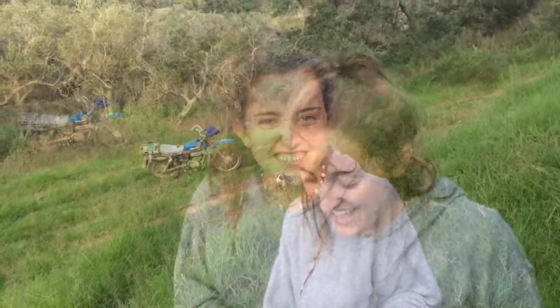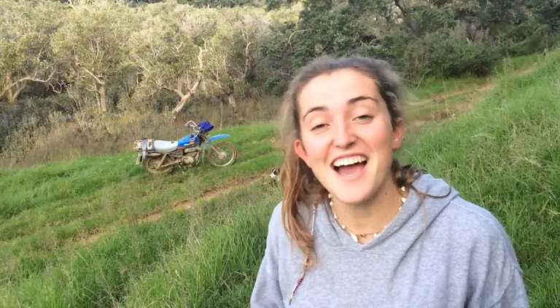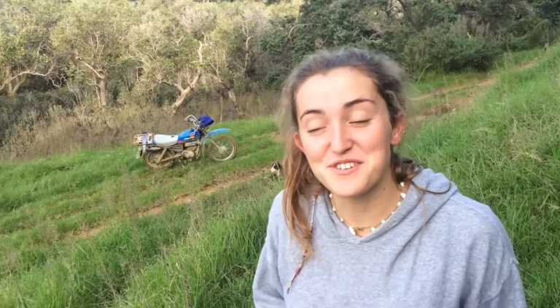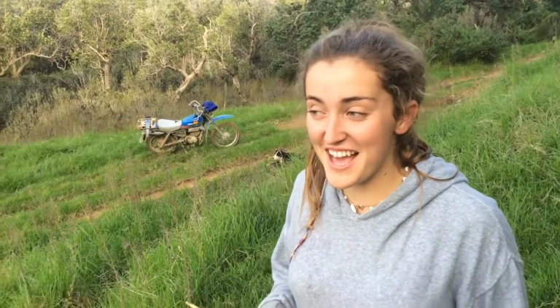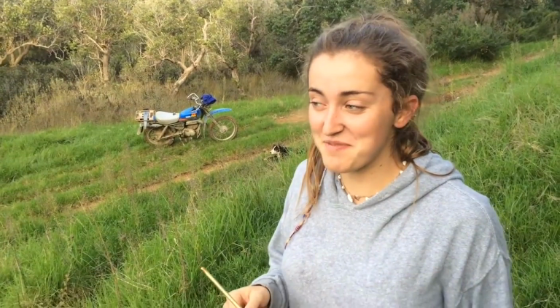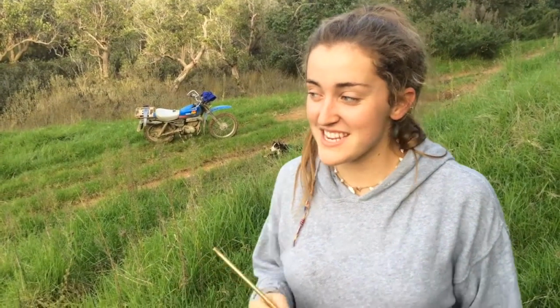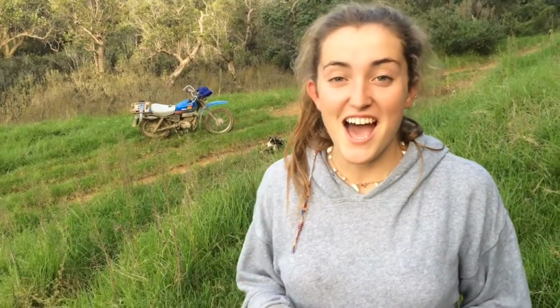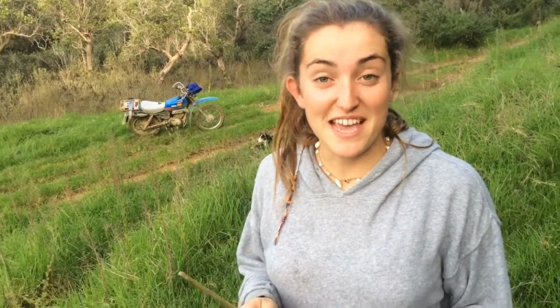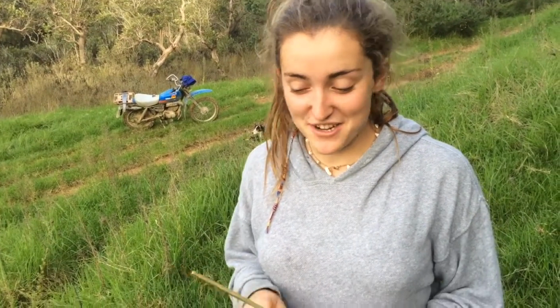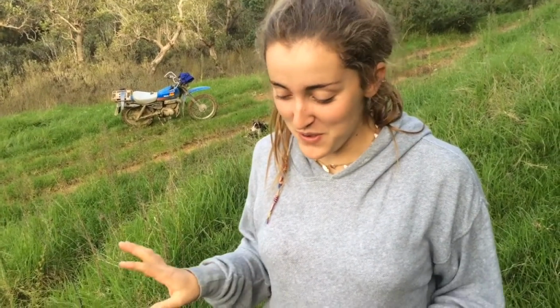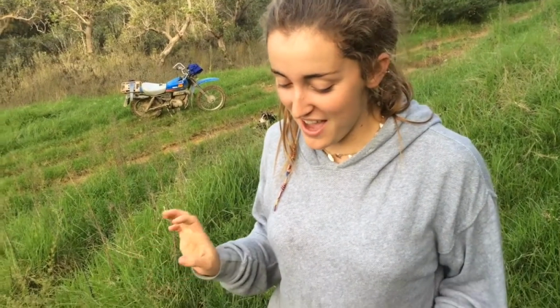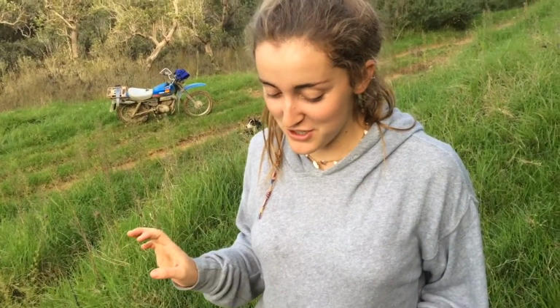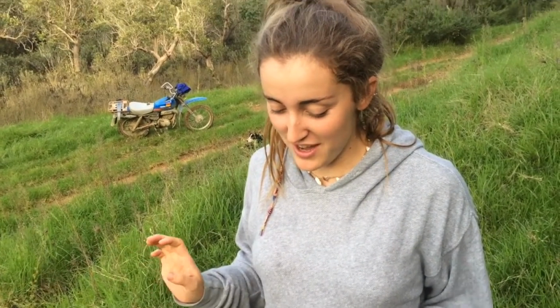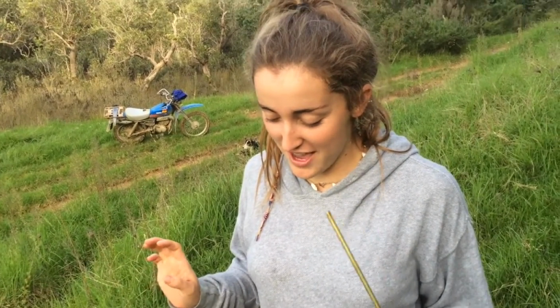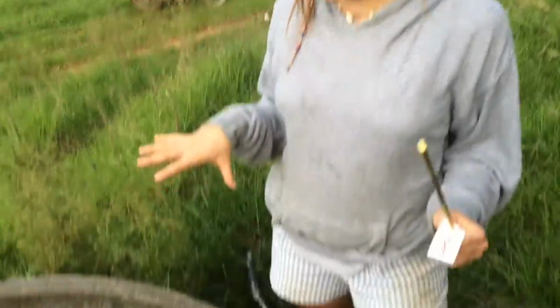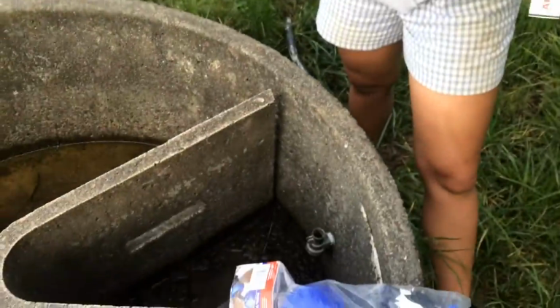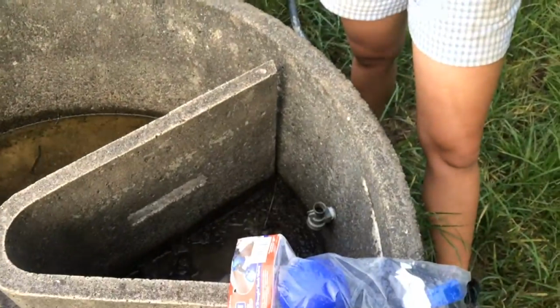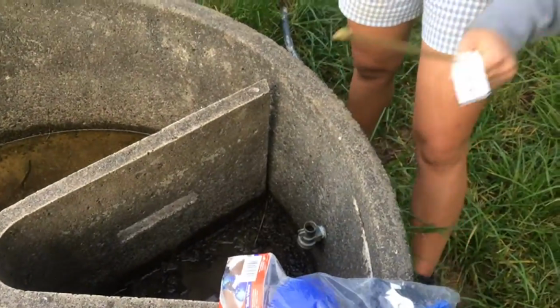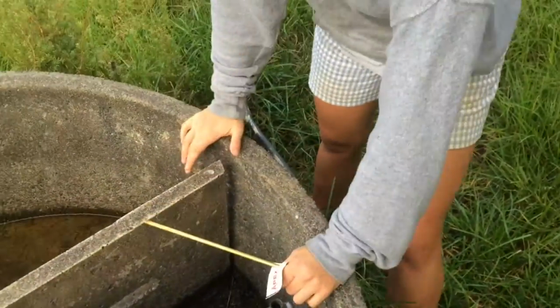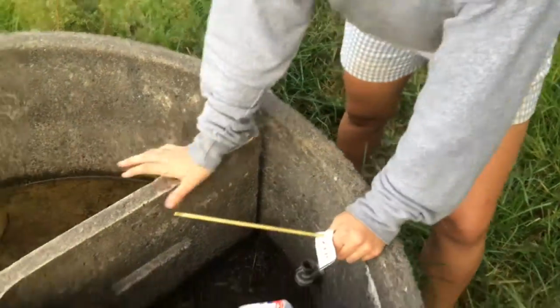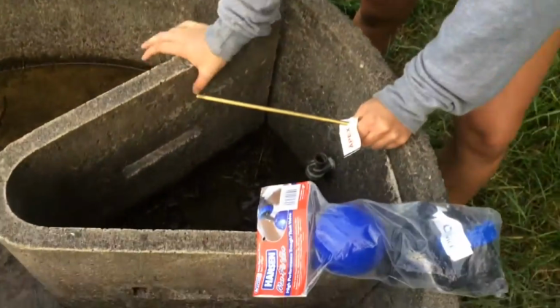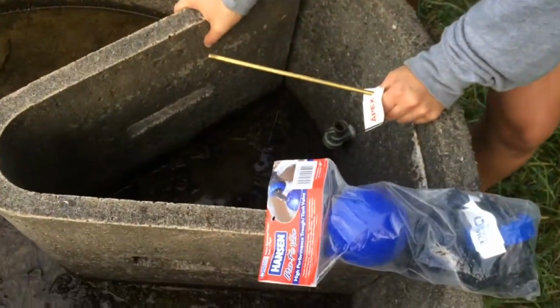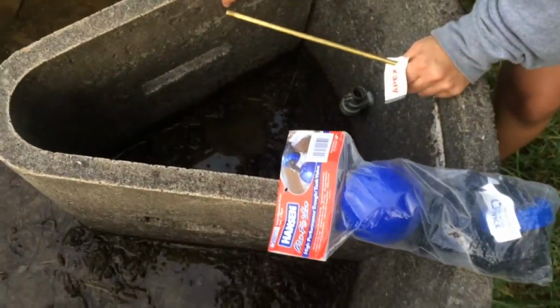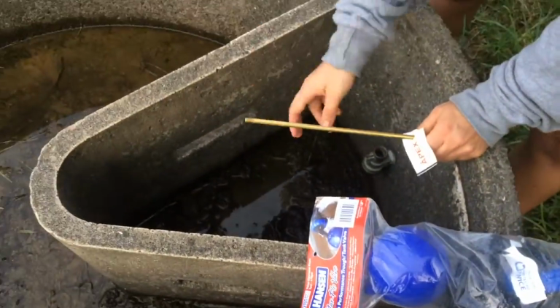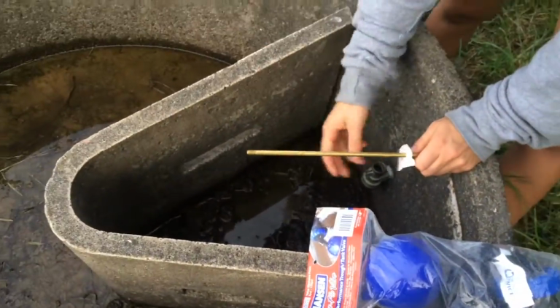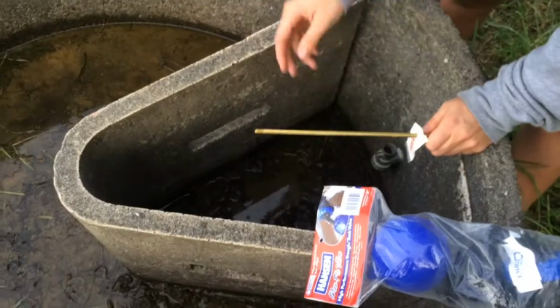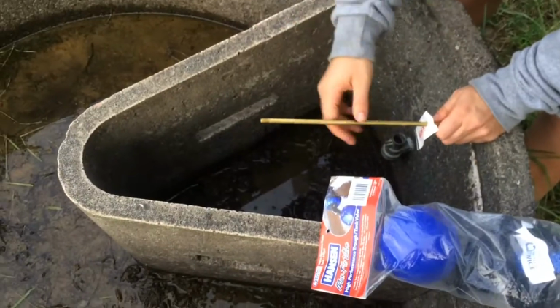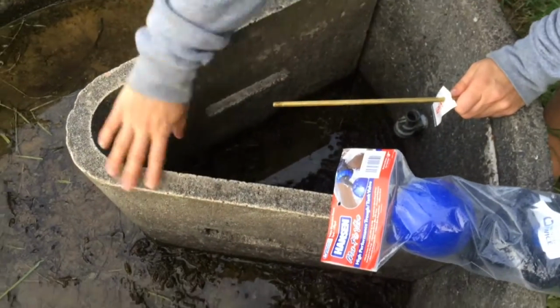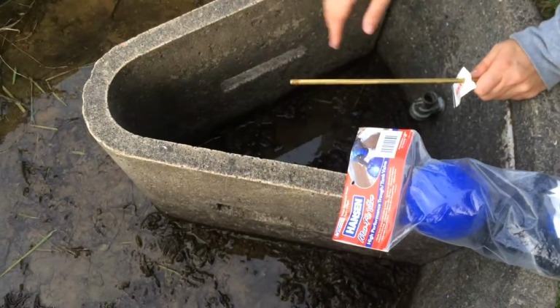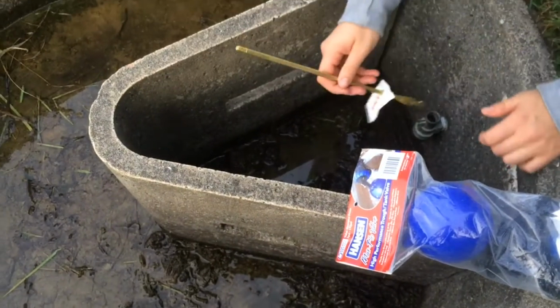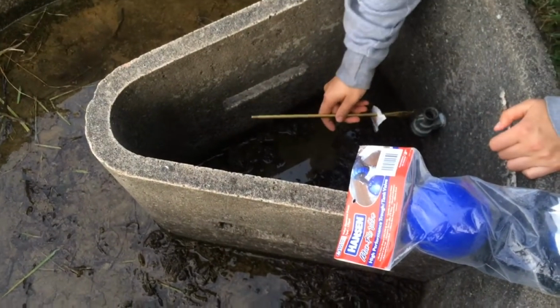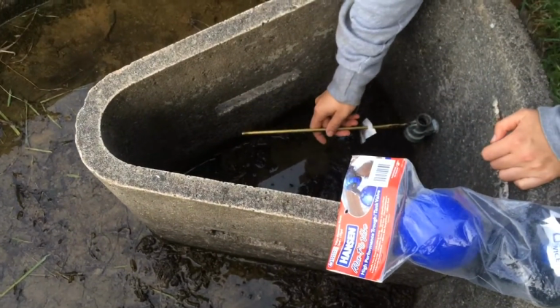Hi, I'm Audrey Bennett, I am 18 years old, and I'm just going to show you that I can replace a trough valve. So this is a kind of old nice trough.